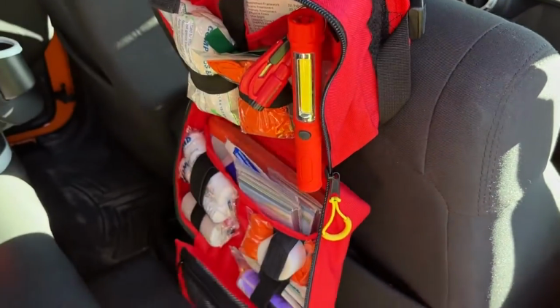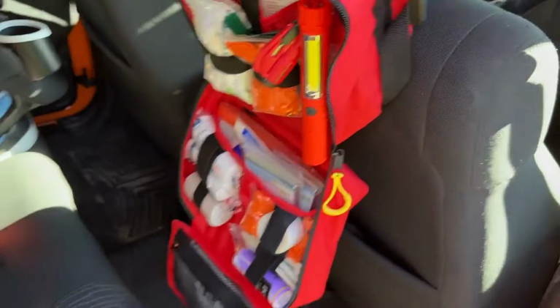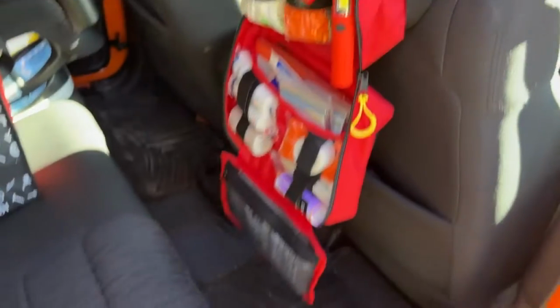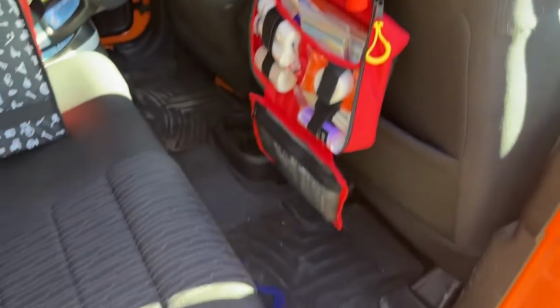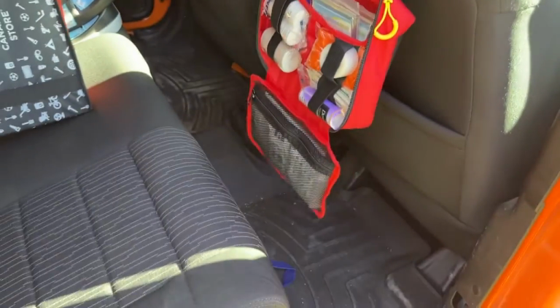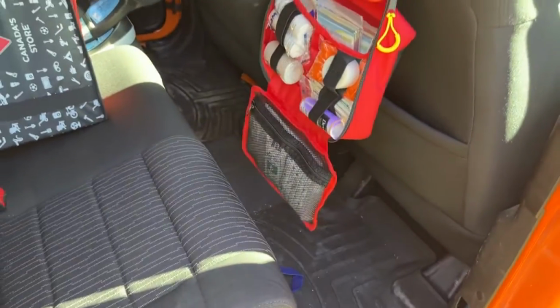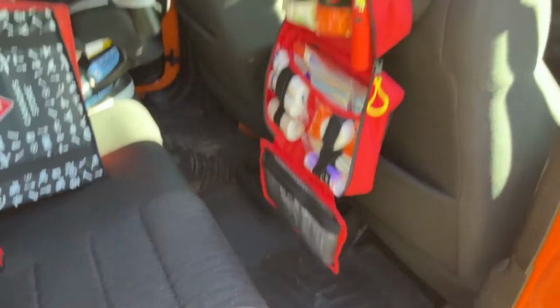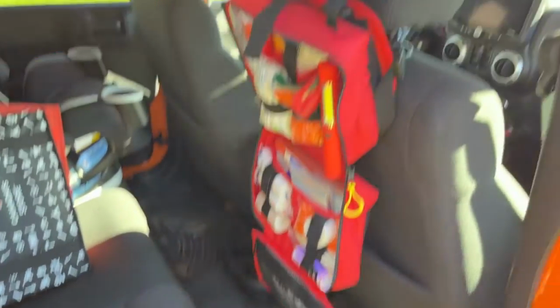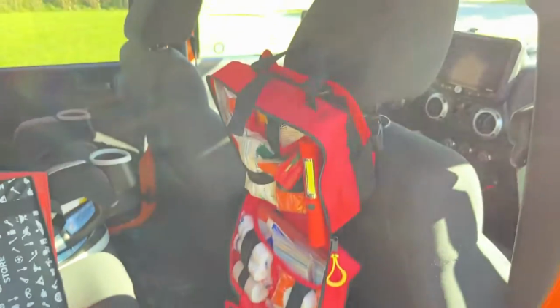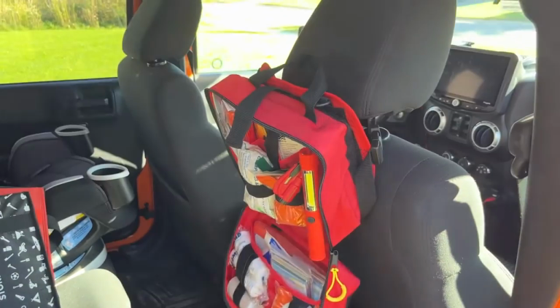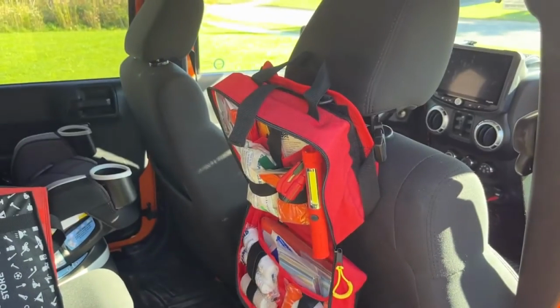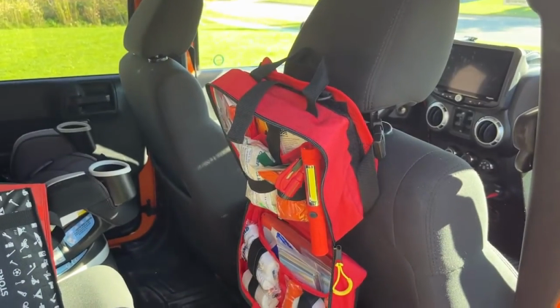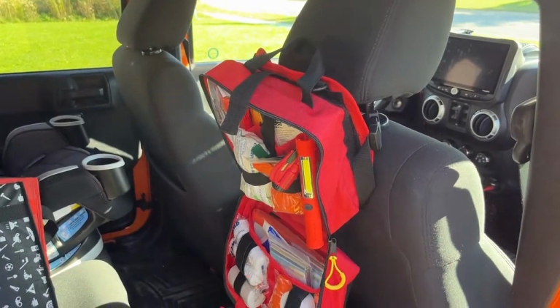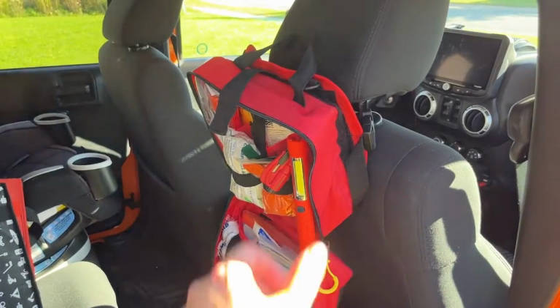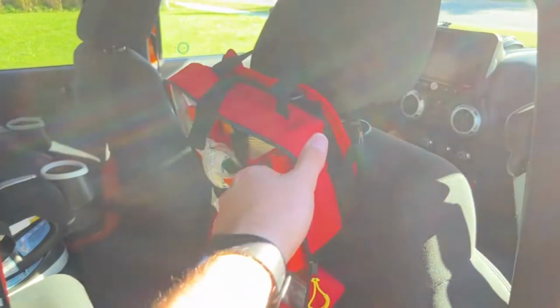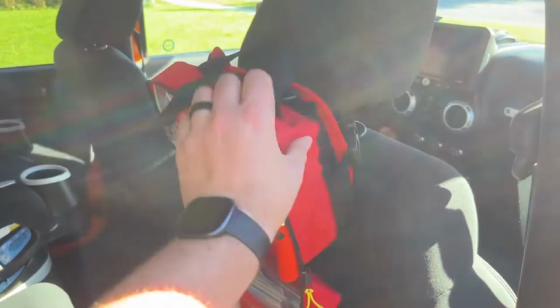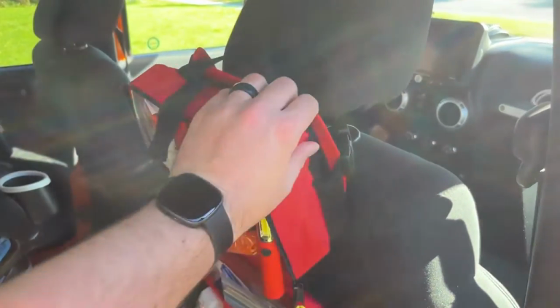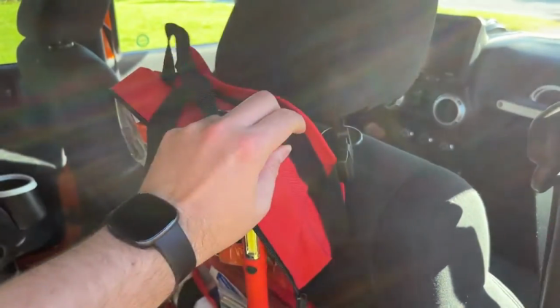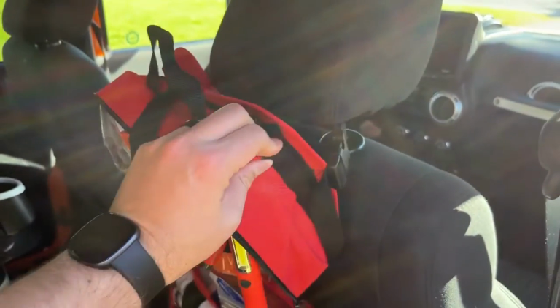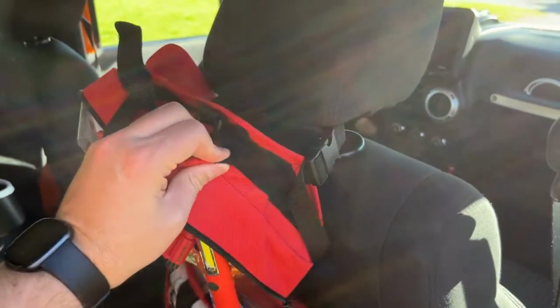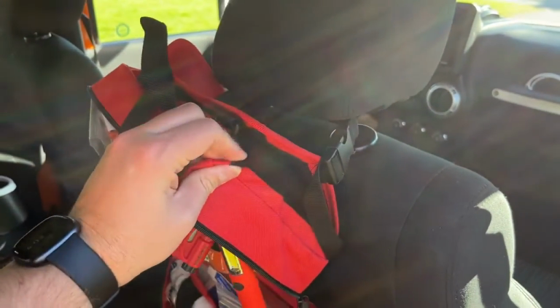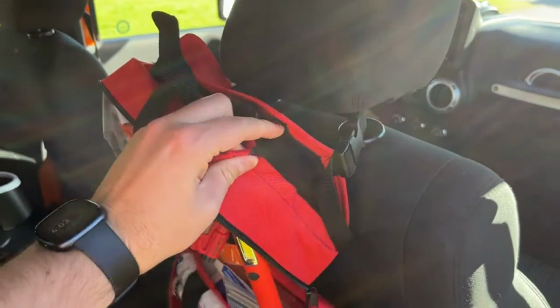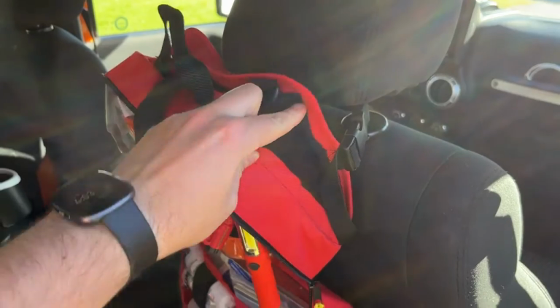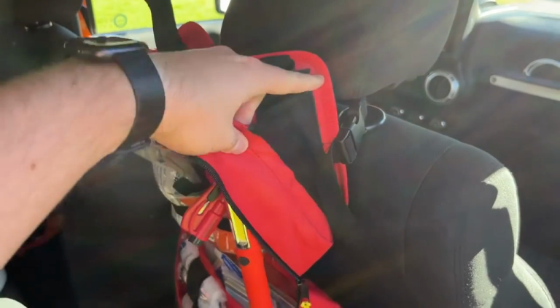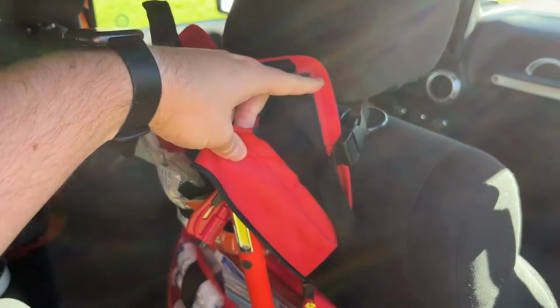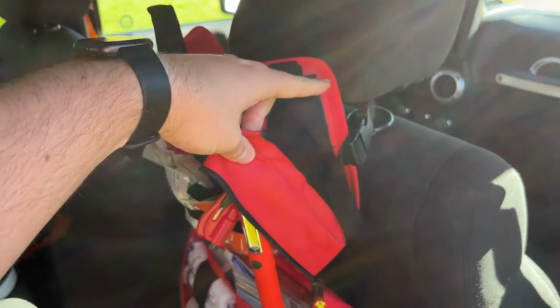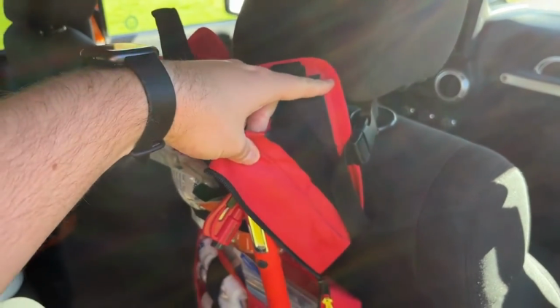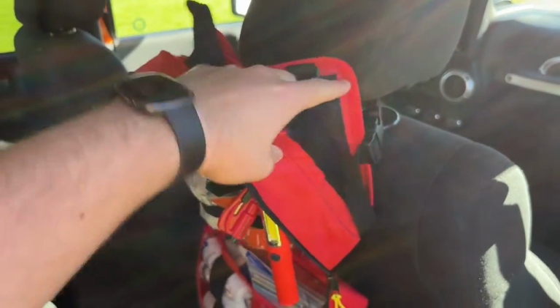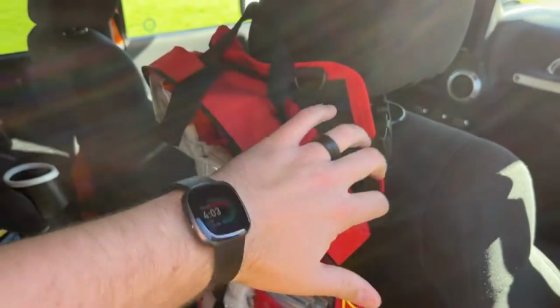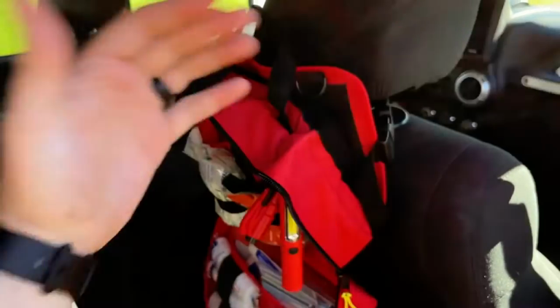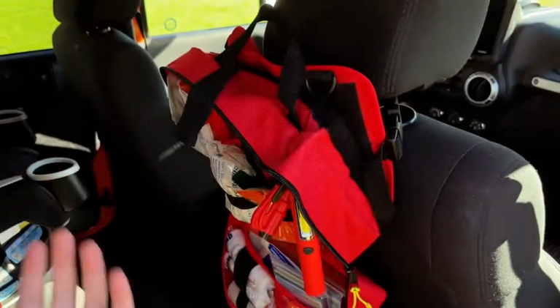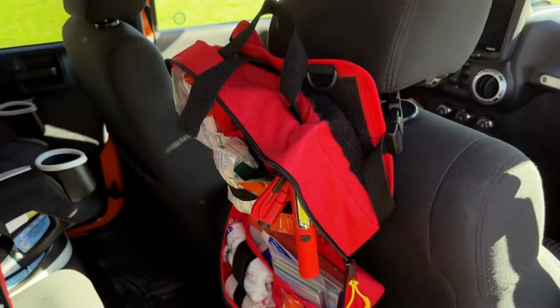The whole kit can stay mounted here, so it's usable right on site, which is nice. Or you can pull the entire piece off the velcro backing to take the kit with you.